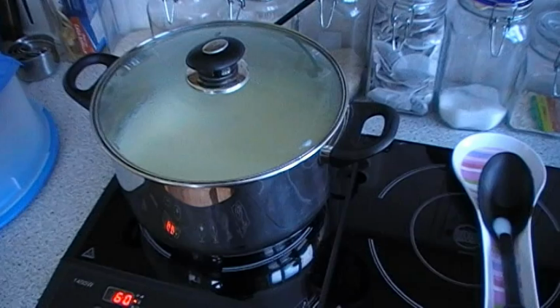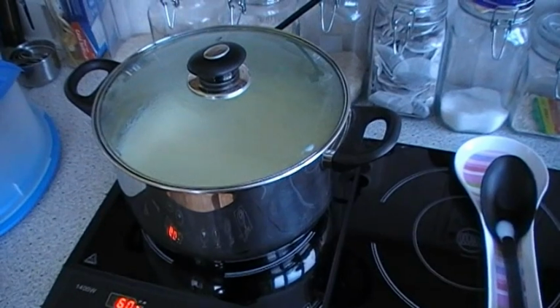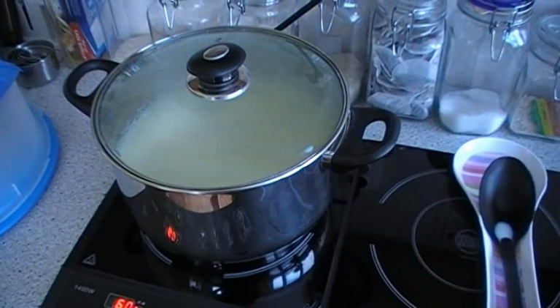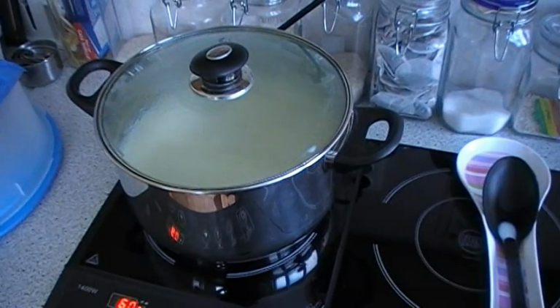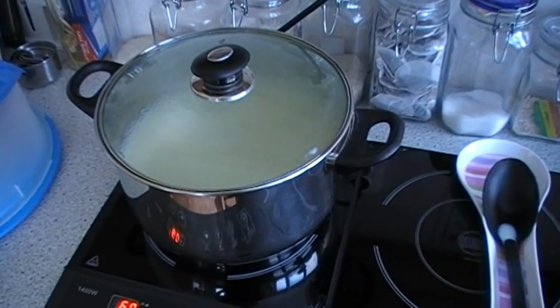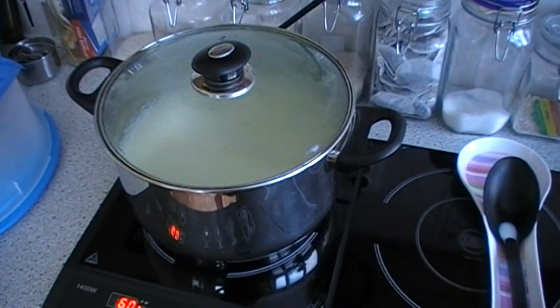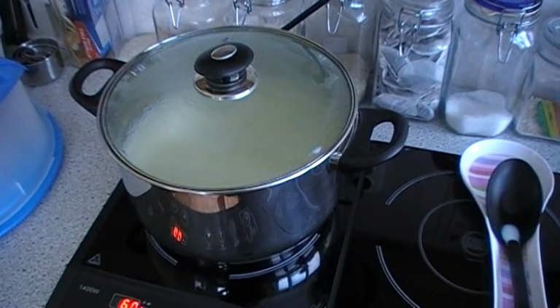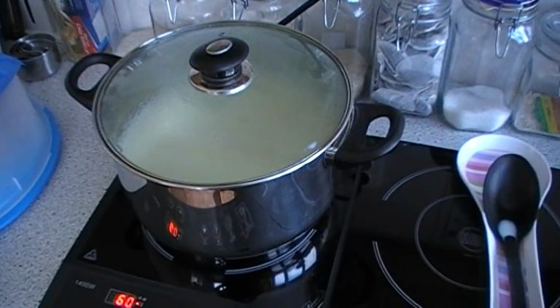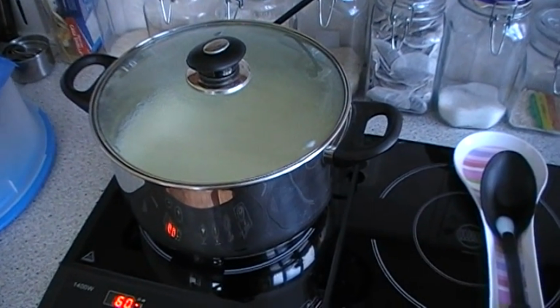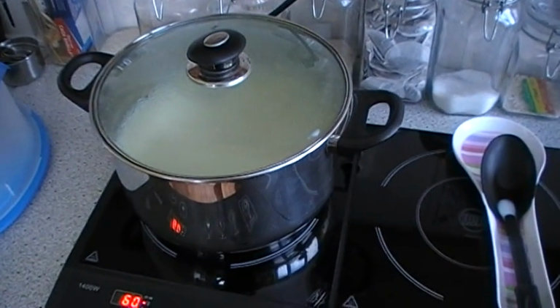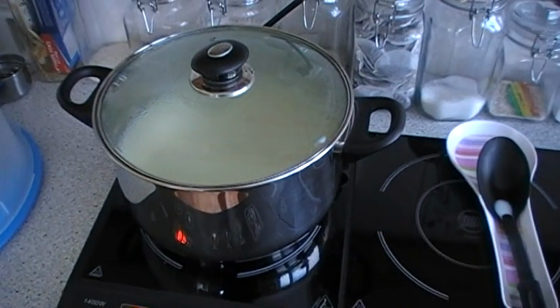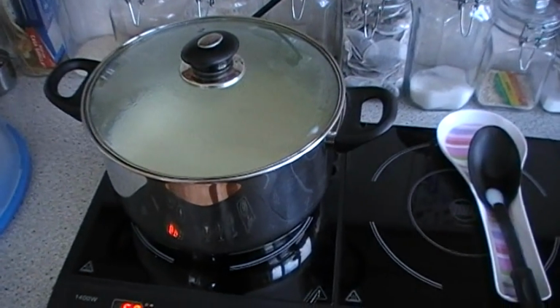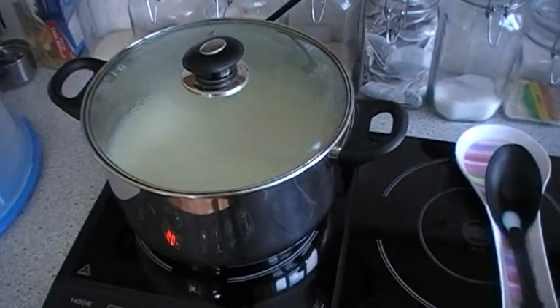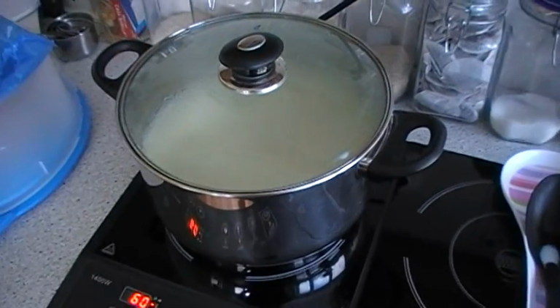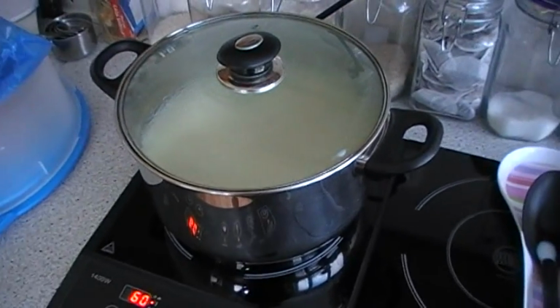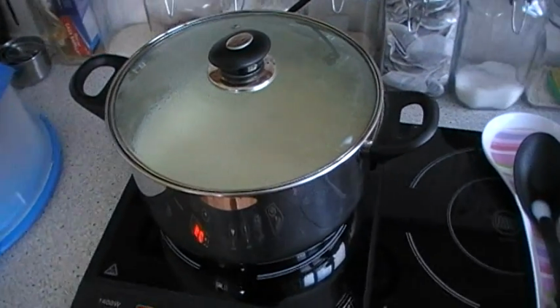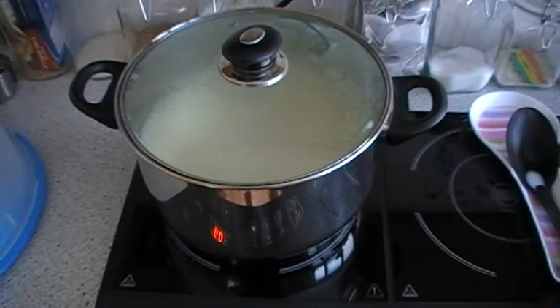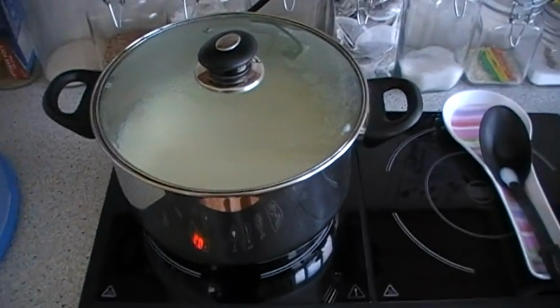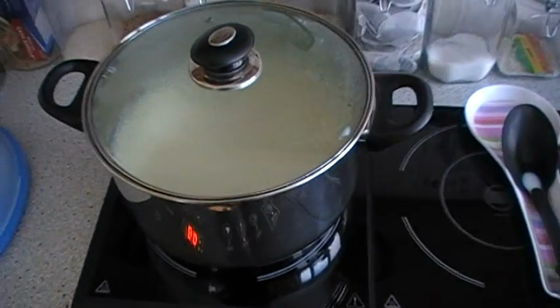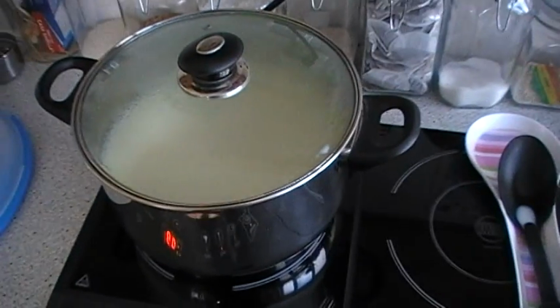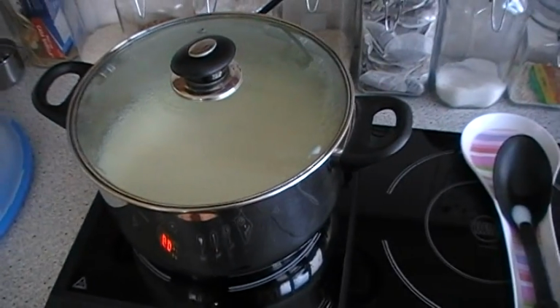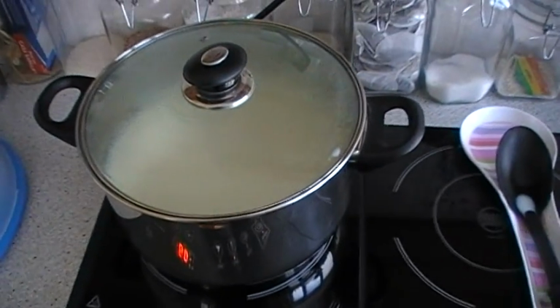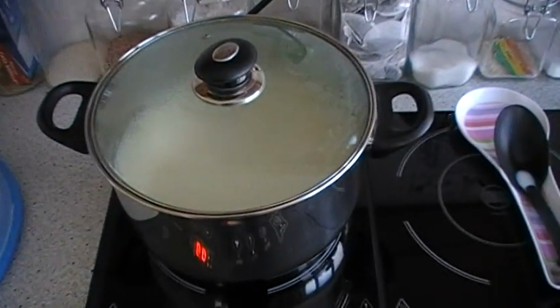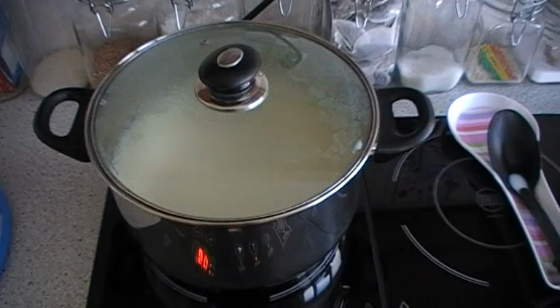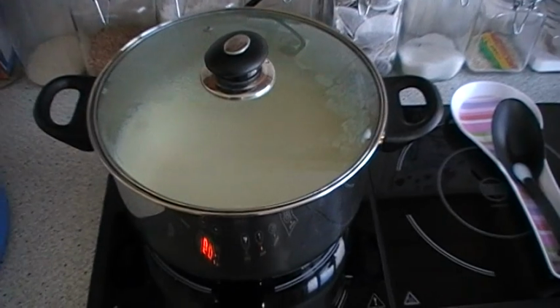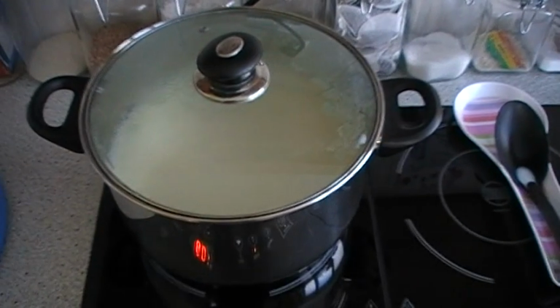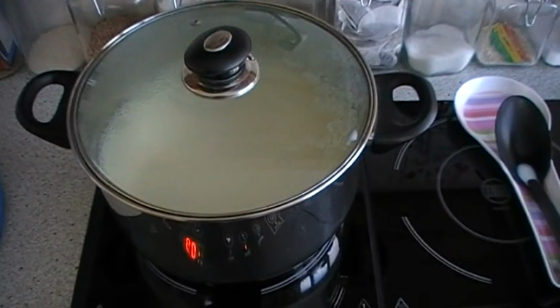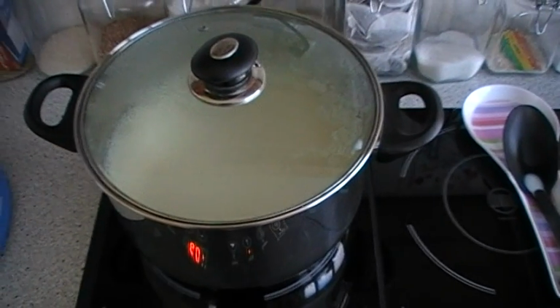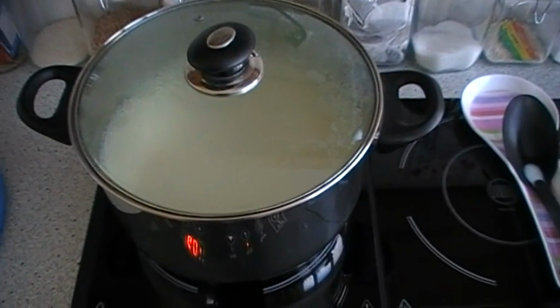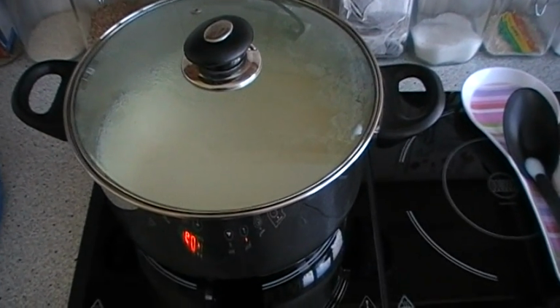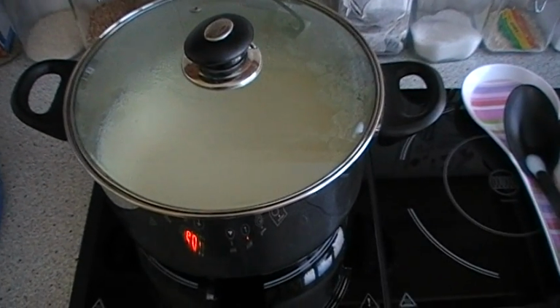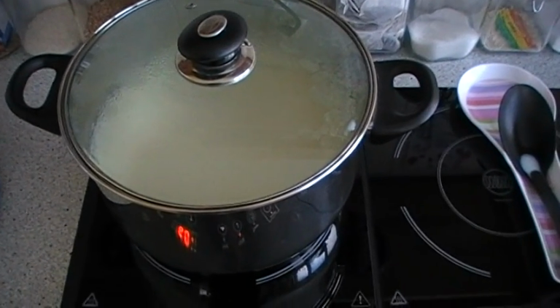Today we're going to show you how to pasteurize milk. We've had a few requests for this — it is a little bit tricky to find straightforward, easy information on the internet.